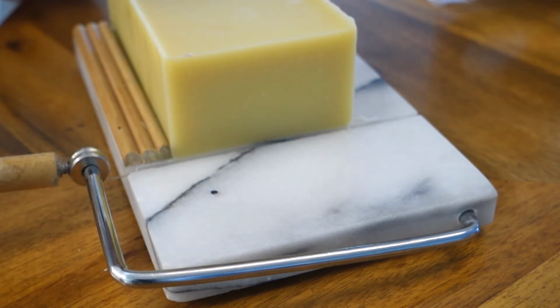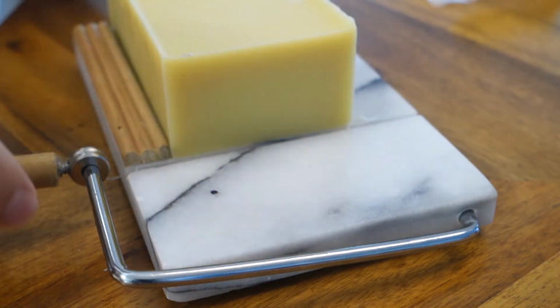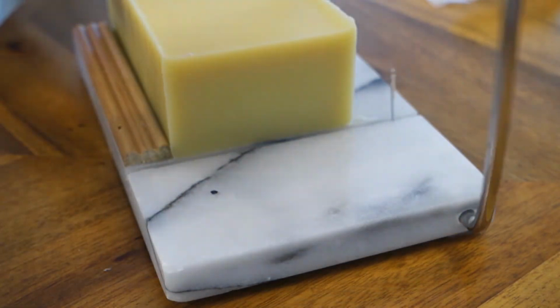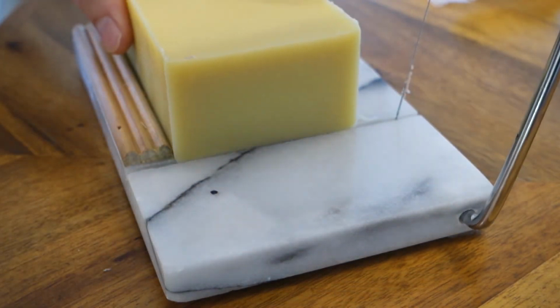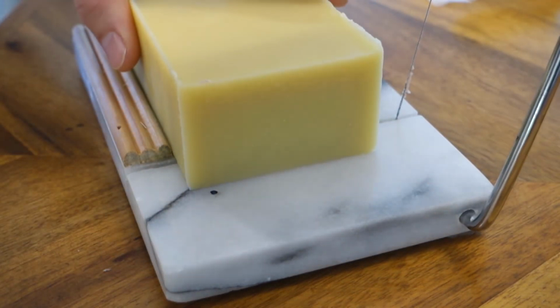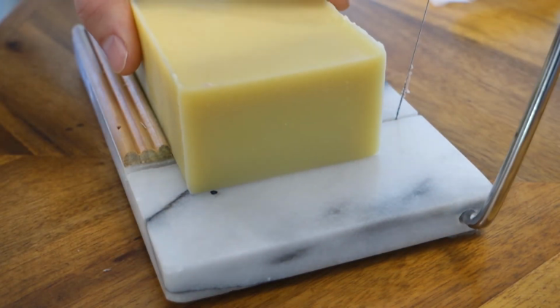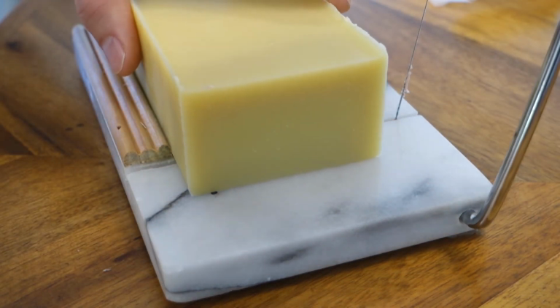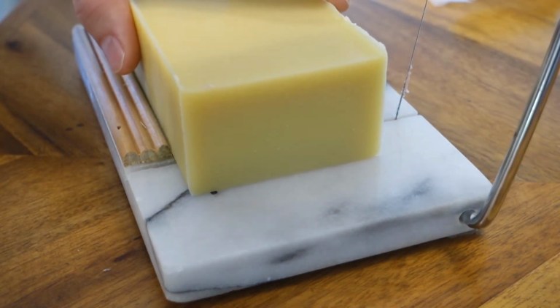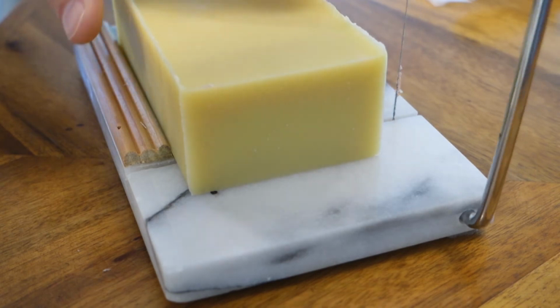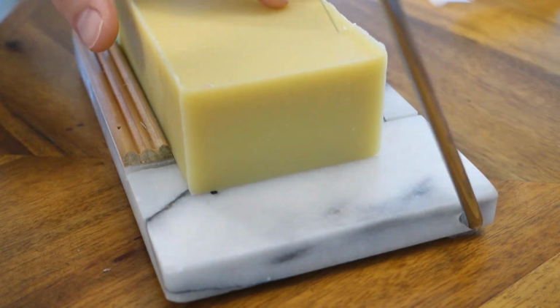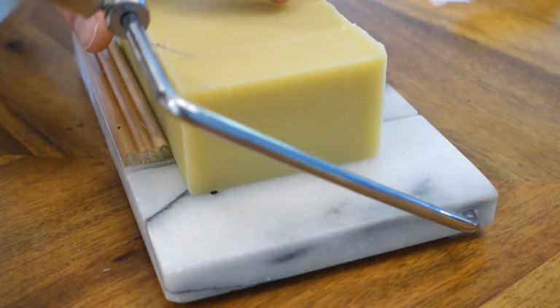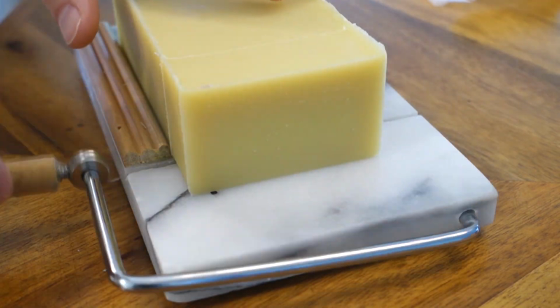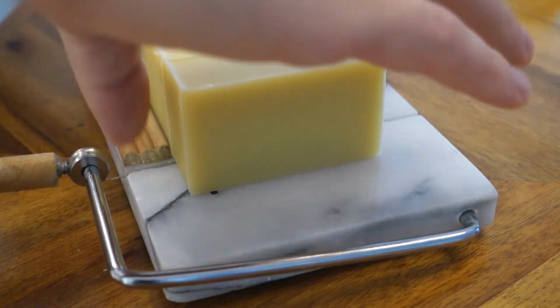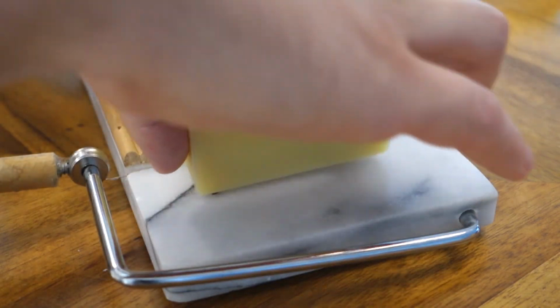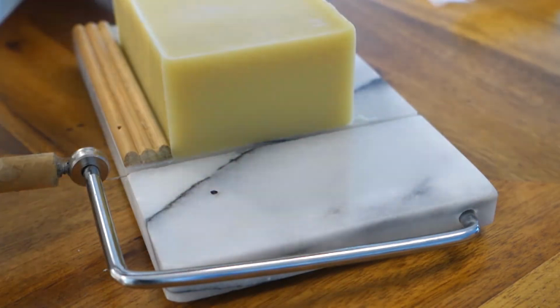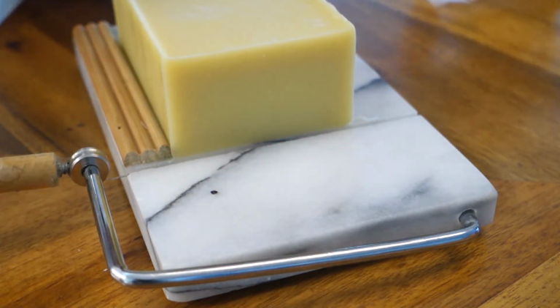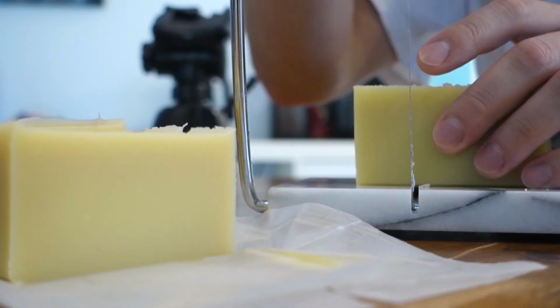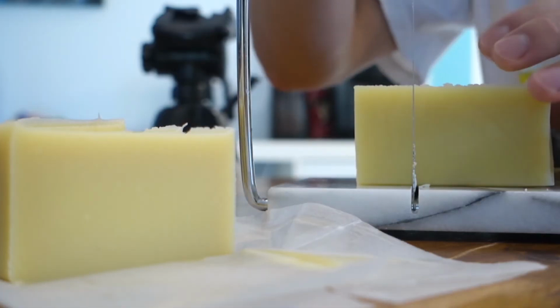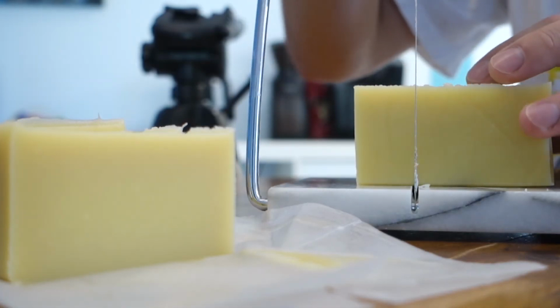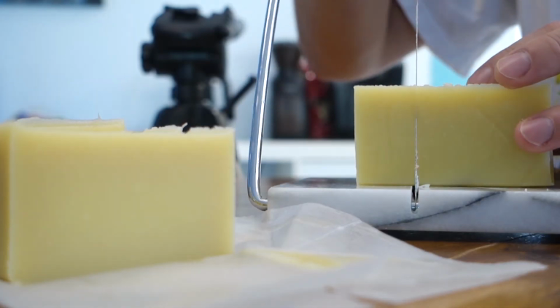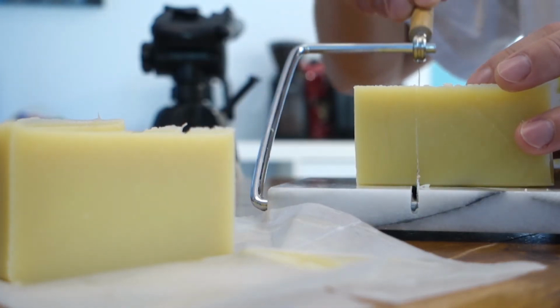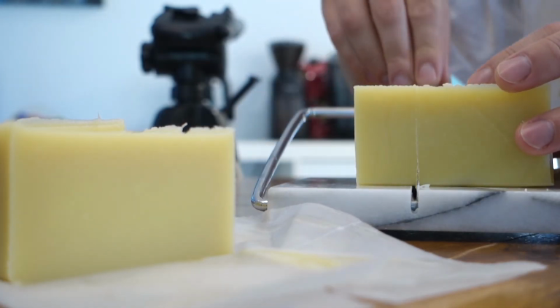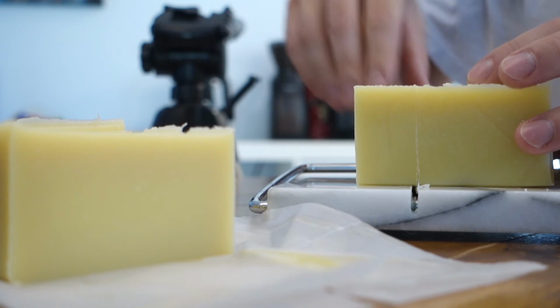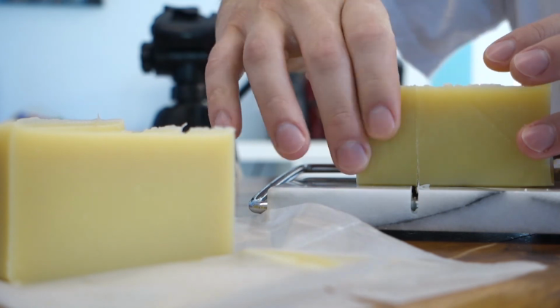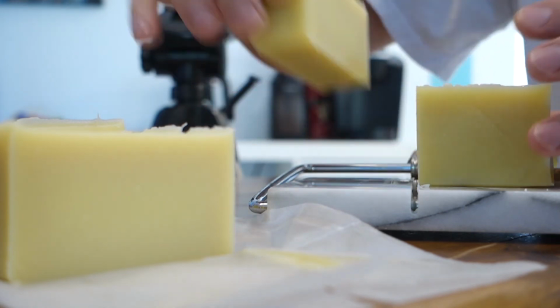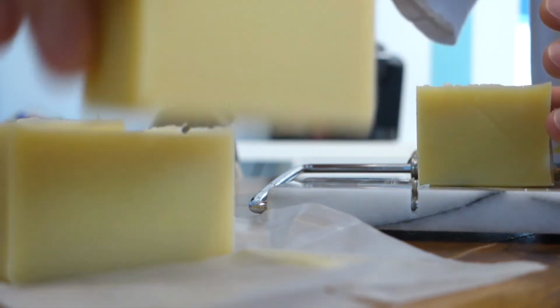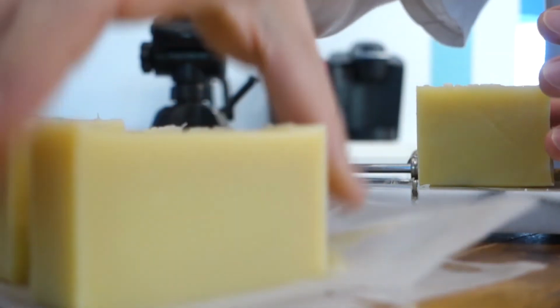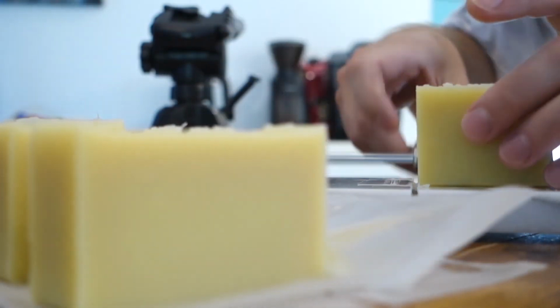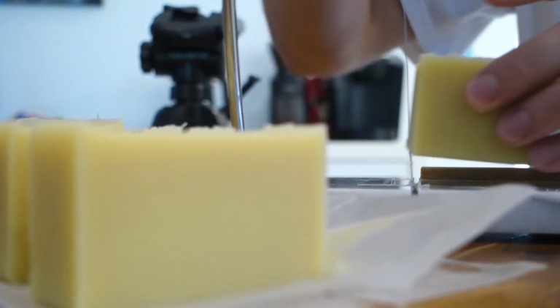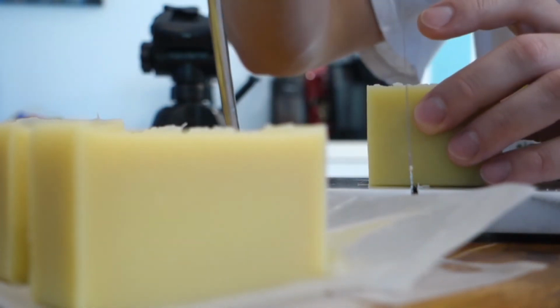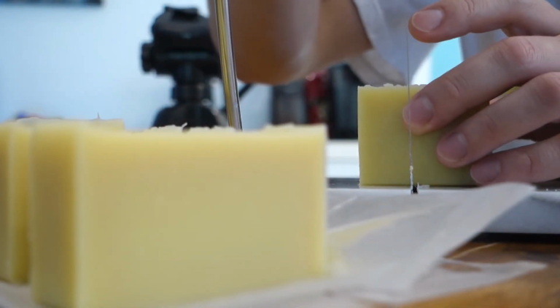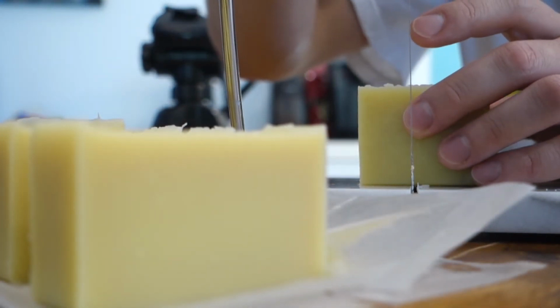I can use this in my hair no problem, I could use it on my face — it doesn't dry. What it would be fantastic for is if you're traveling: bring one bar of soap for everything and you don't have to worry about checking bags and liquids and all that stuff.